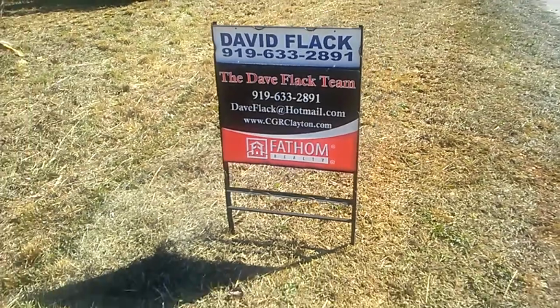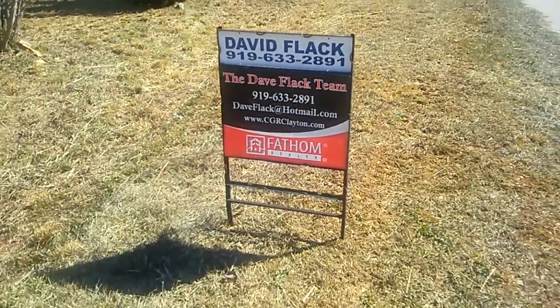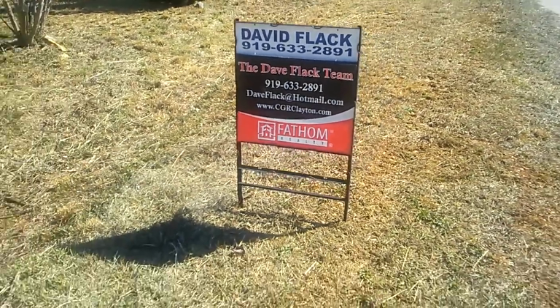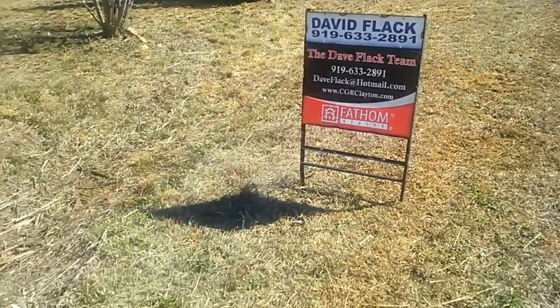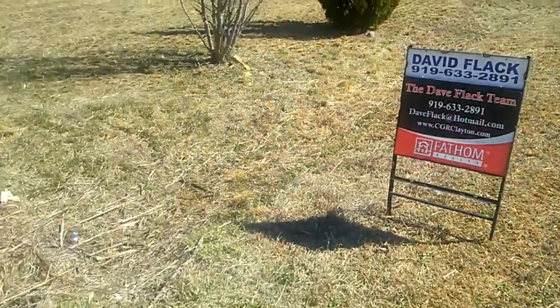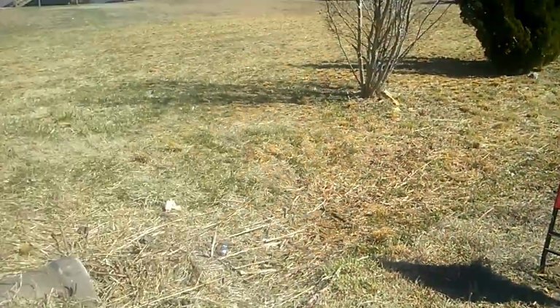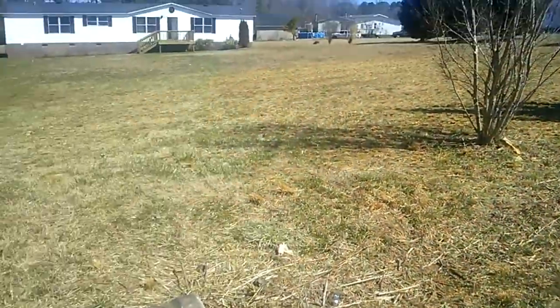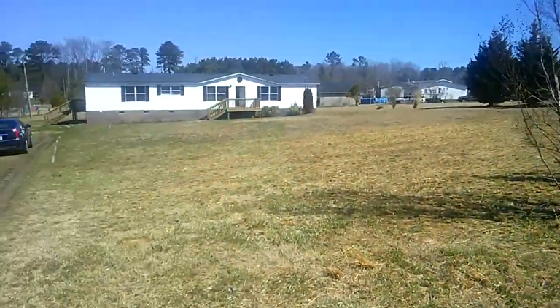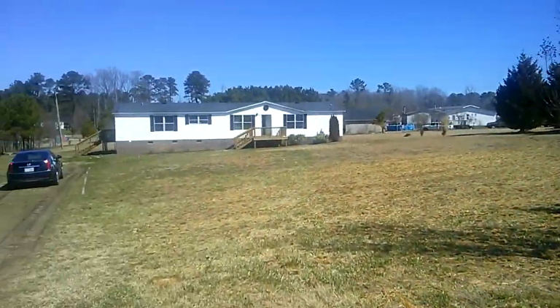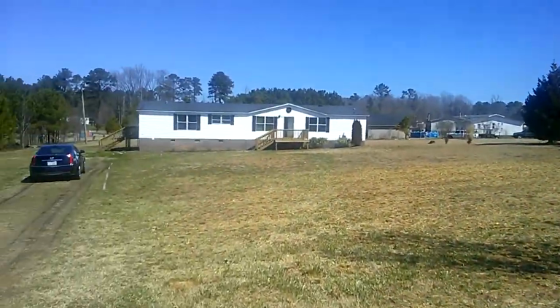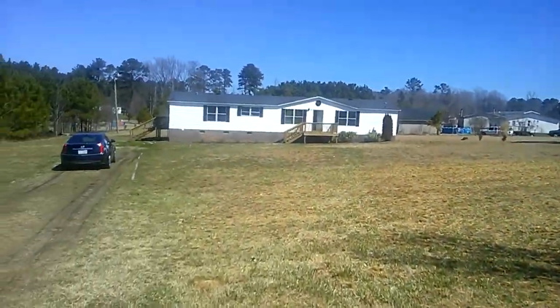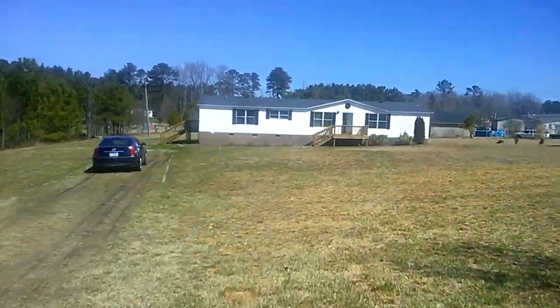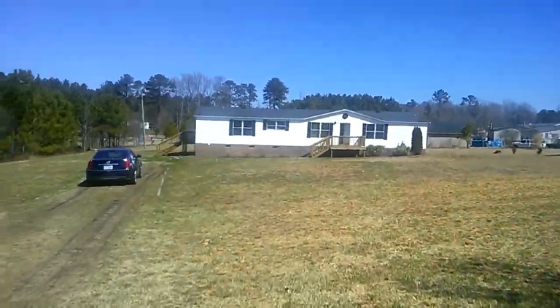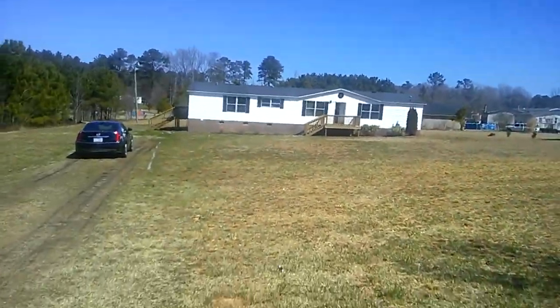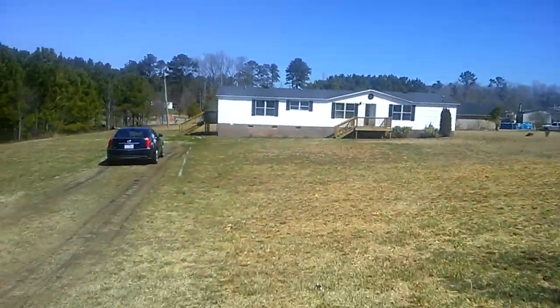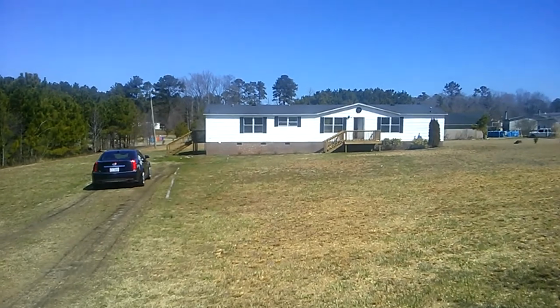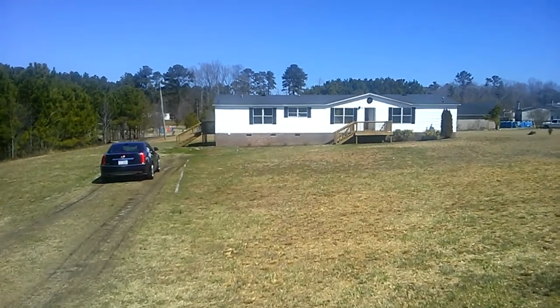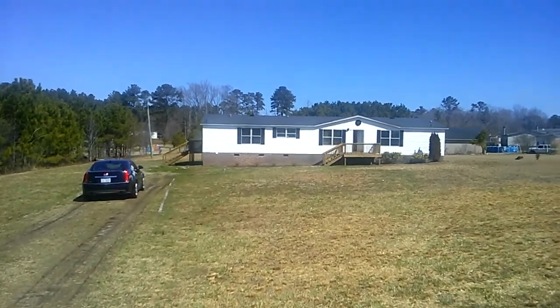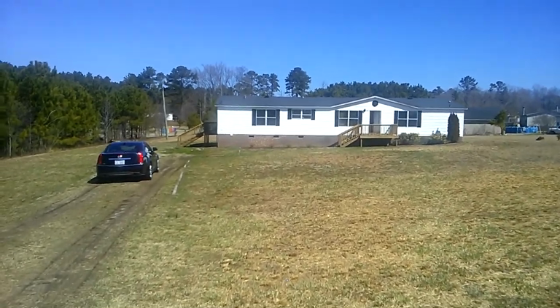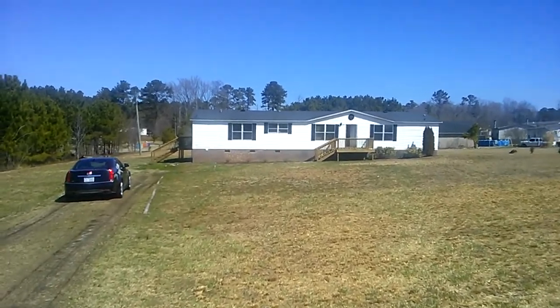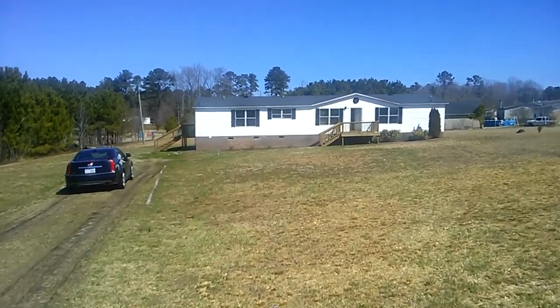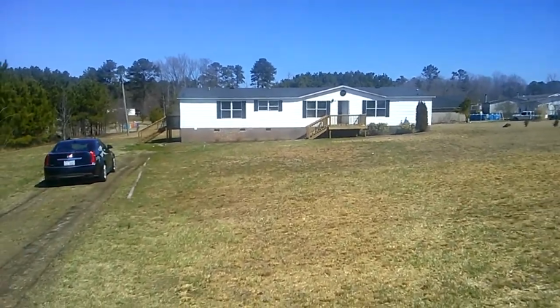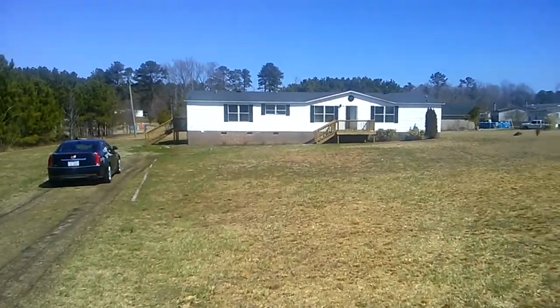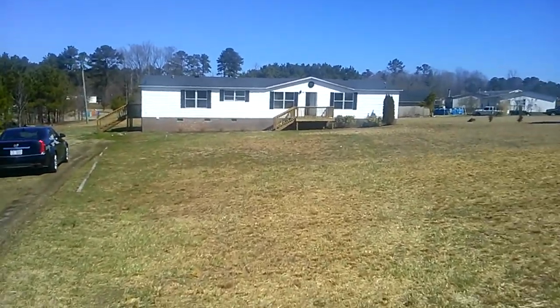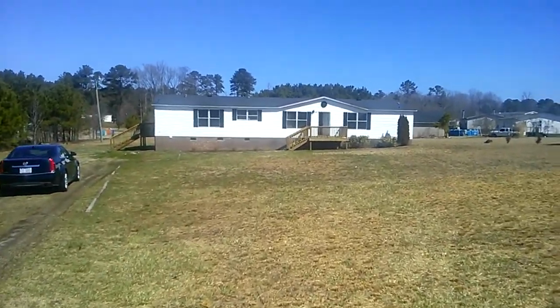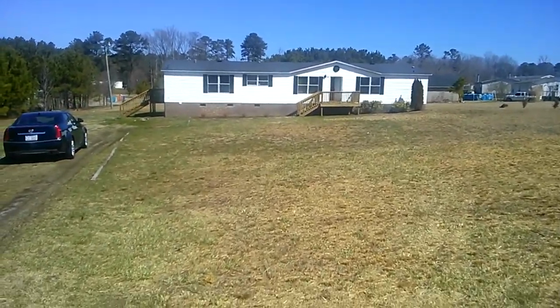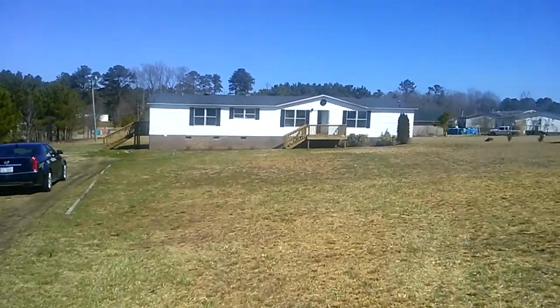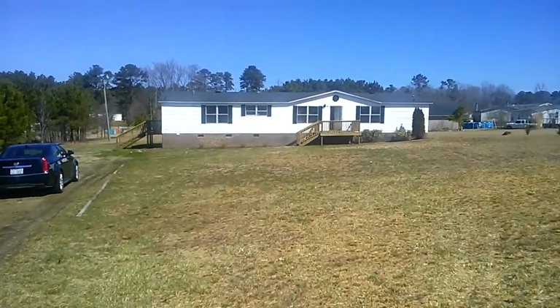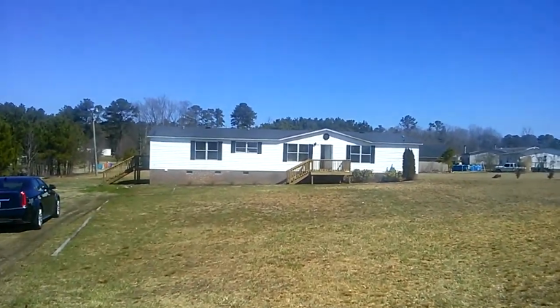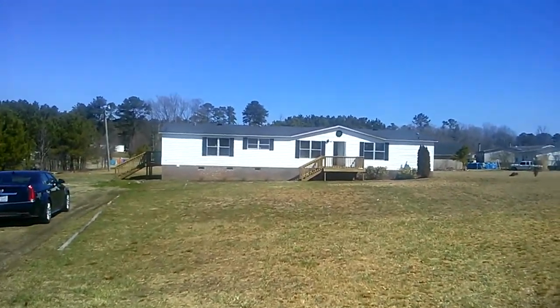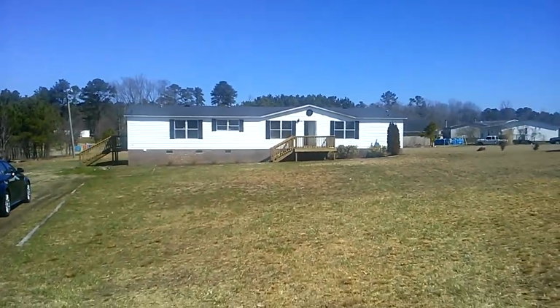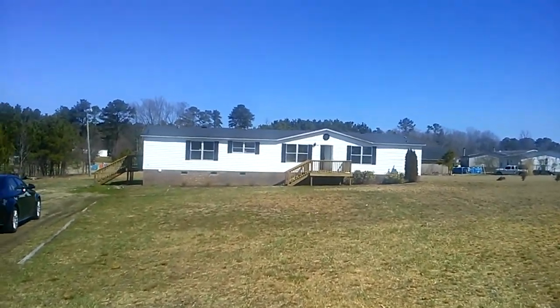Dave here again. I'm out here in Middlesex. I gotta tell you, this is a really nice place. First off, I've got this place available for $82,000 for sale.